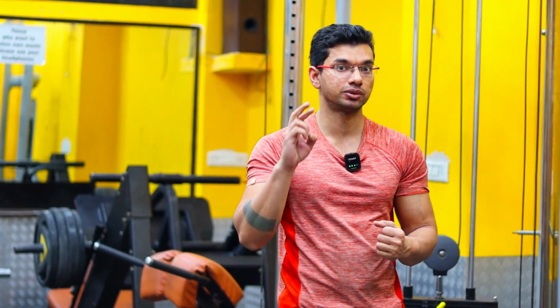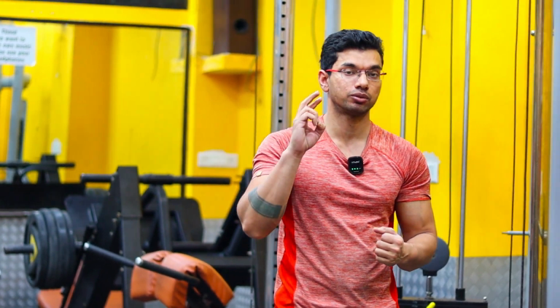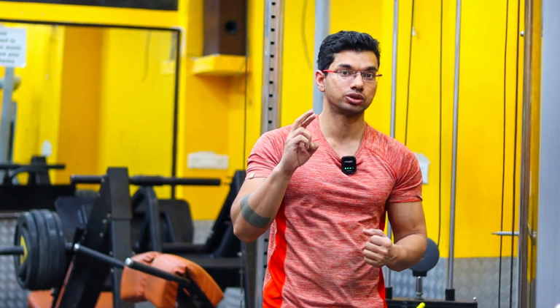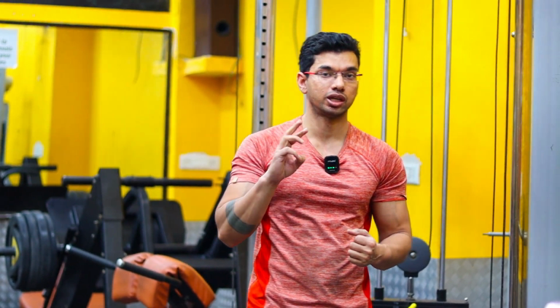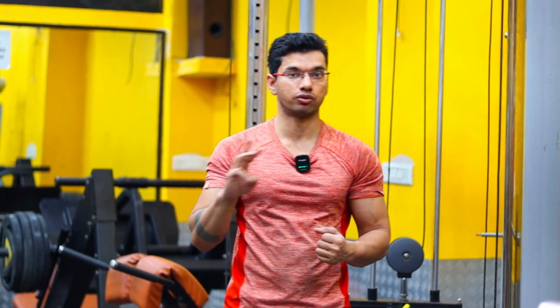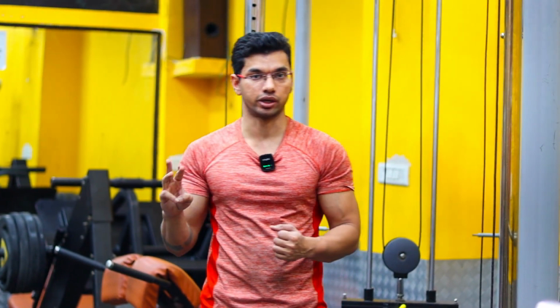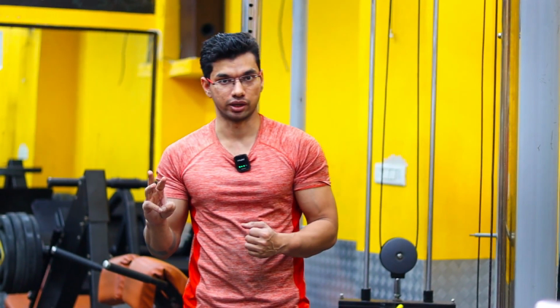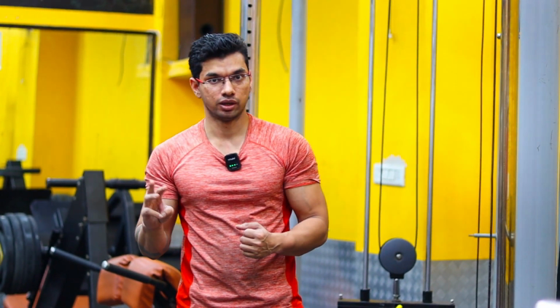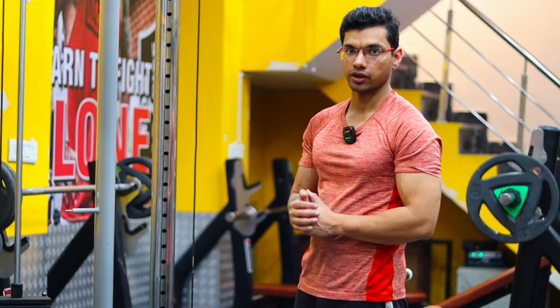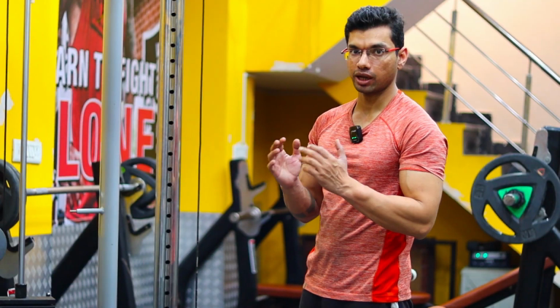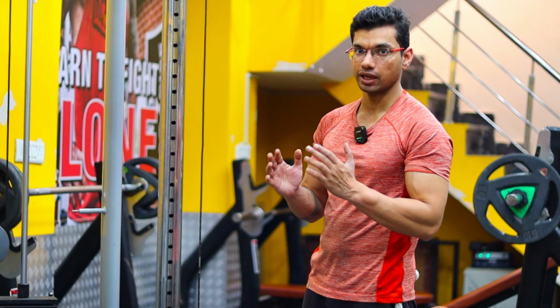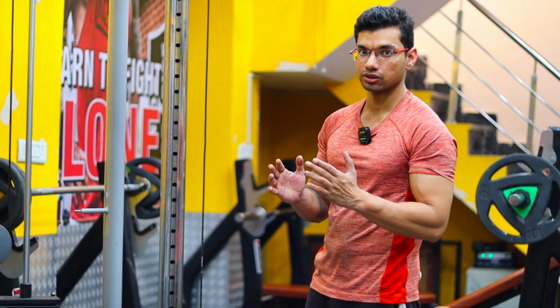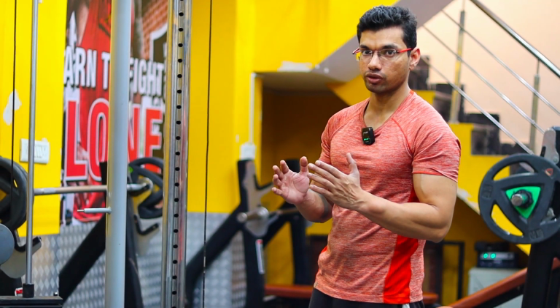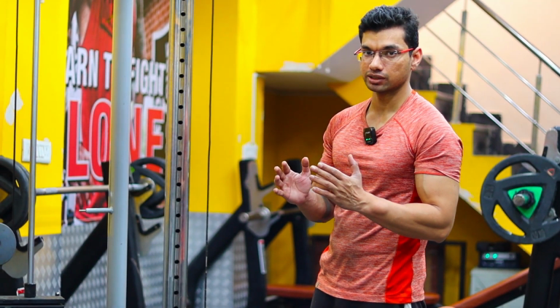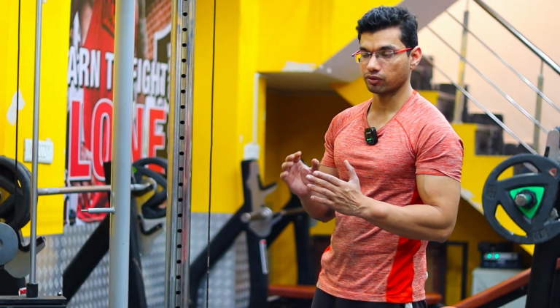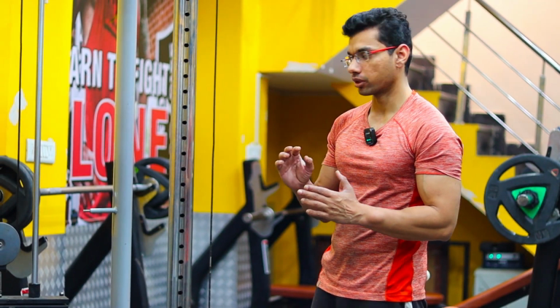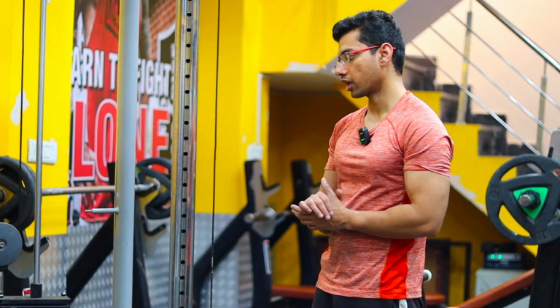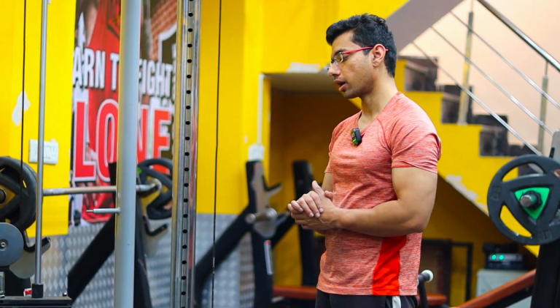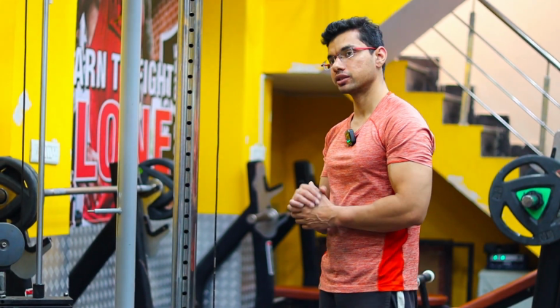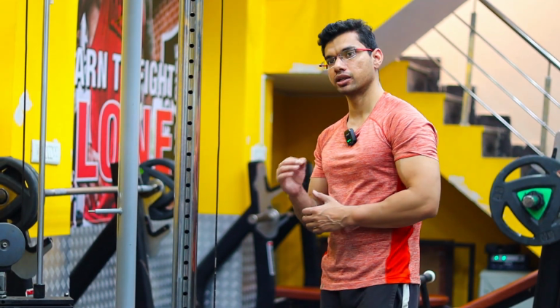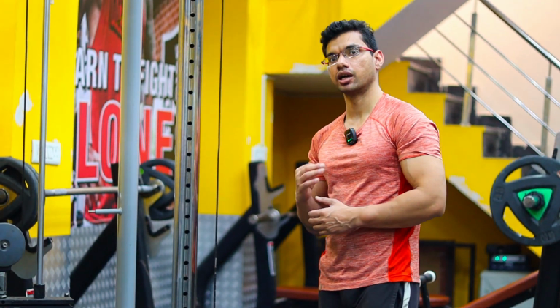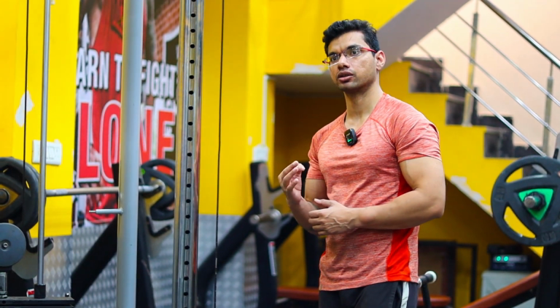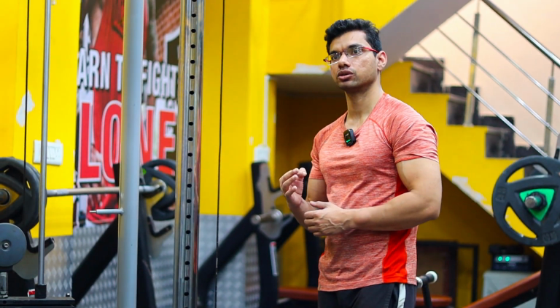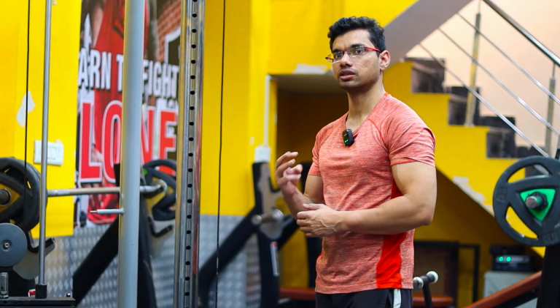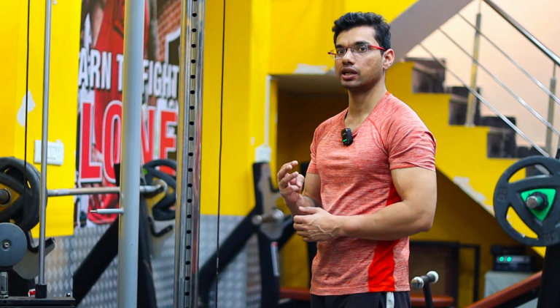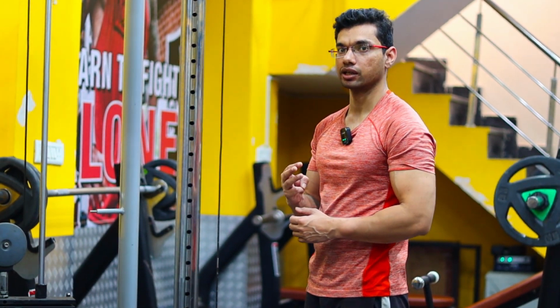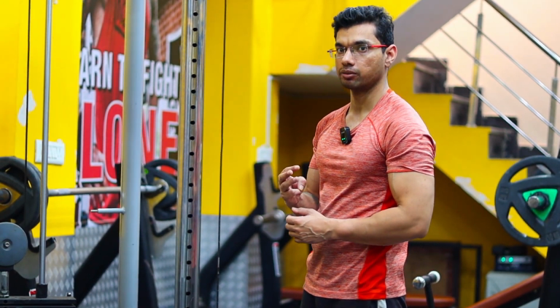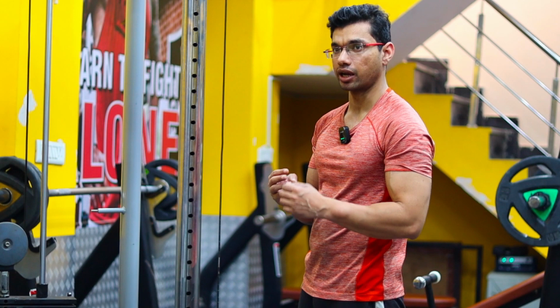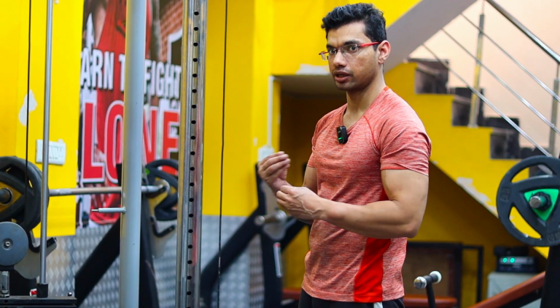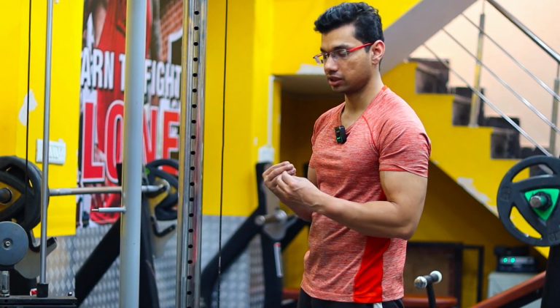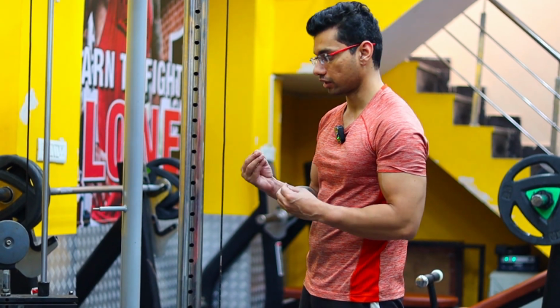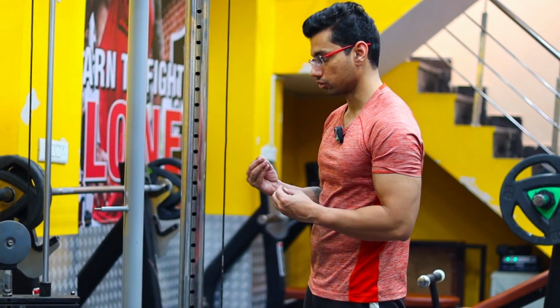We will perform 2-3 working sets. After performing 1-2 working sets I will use a high-intensity technique.